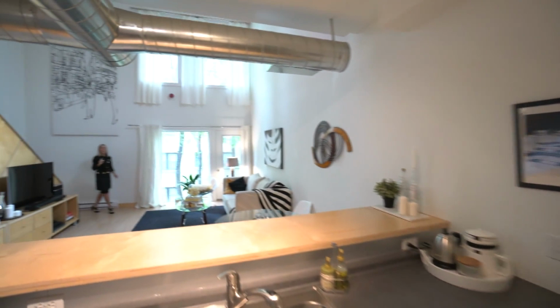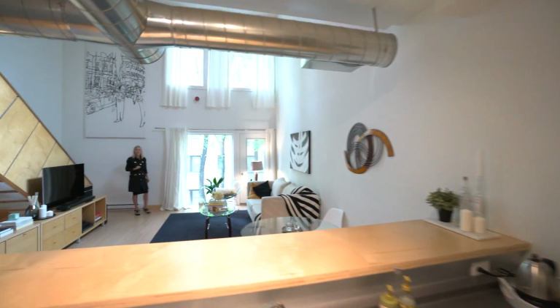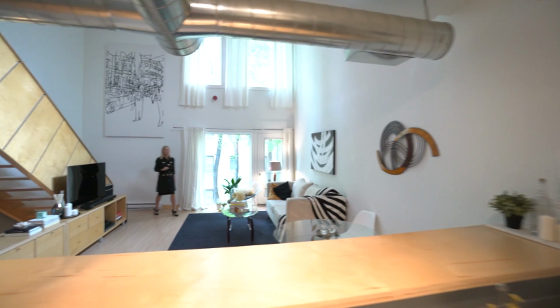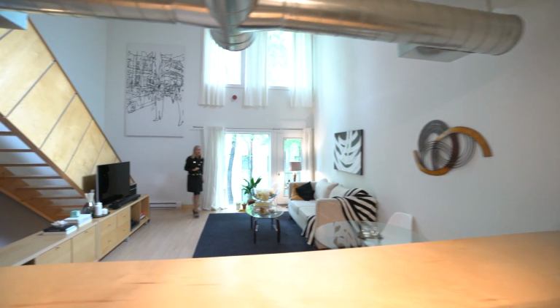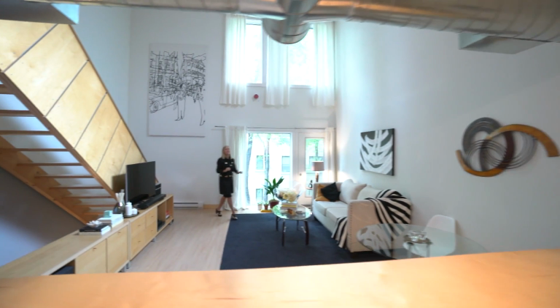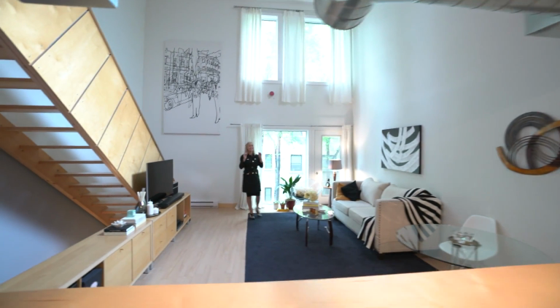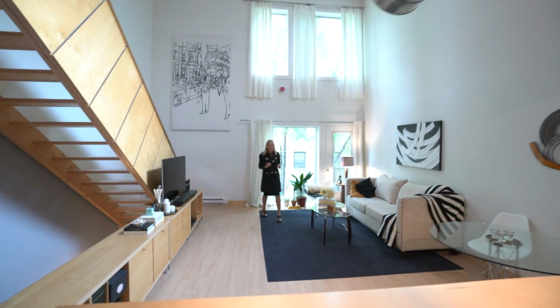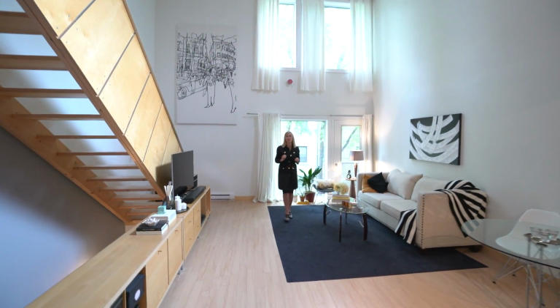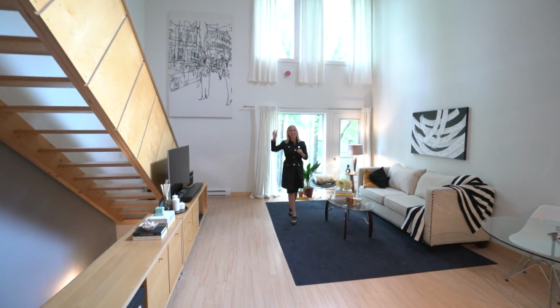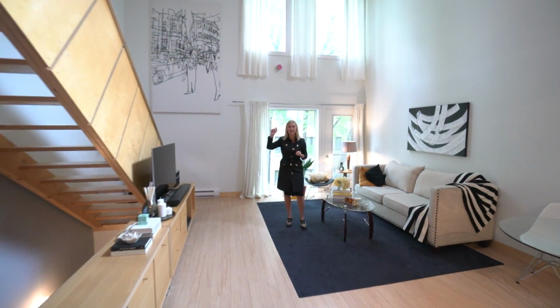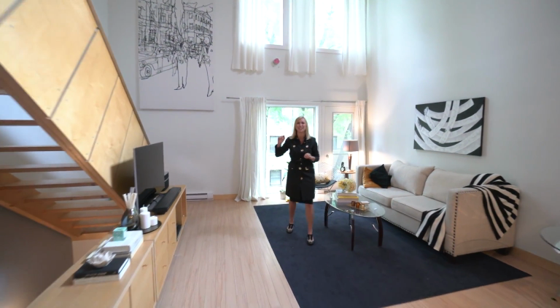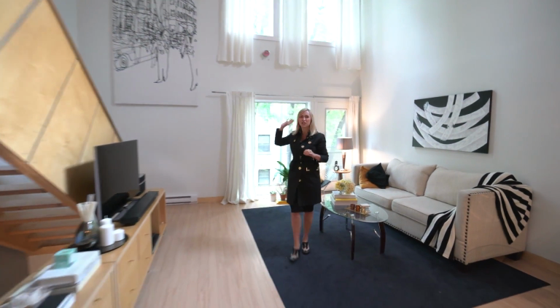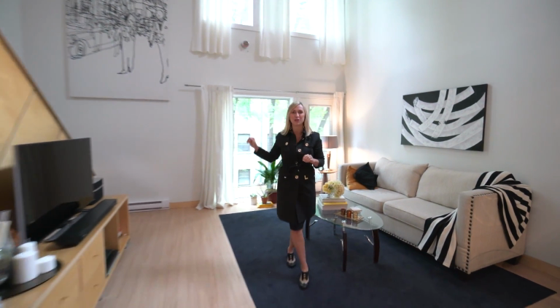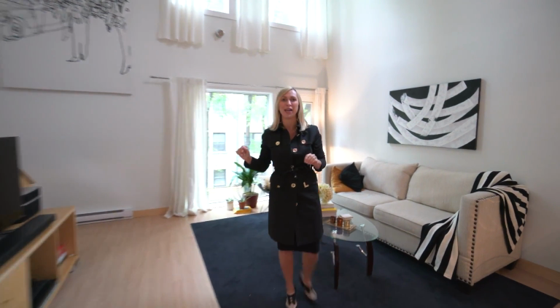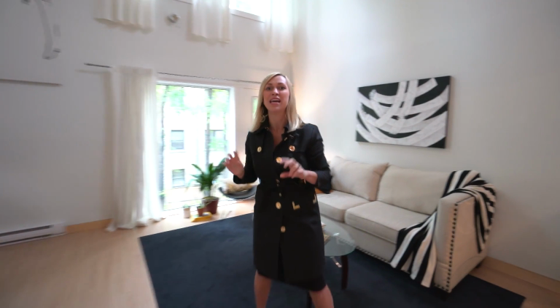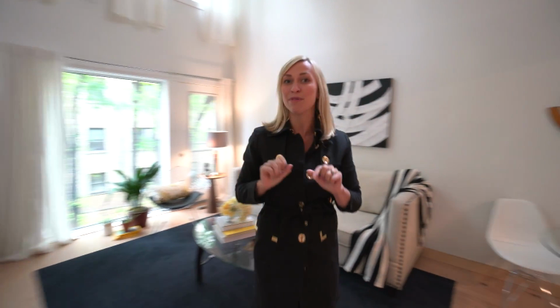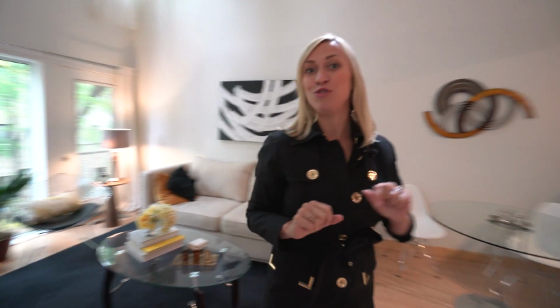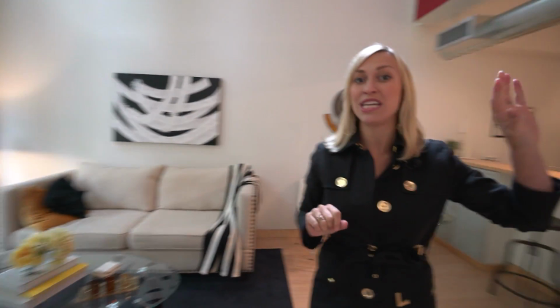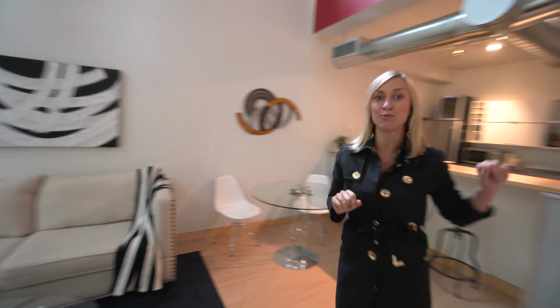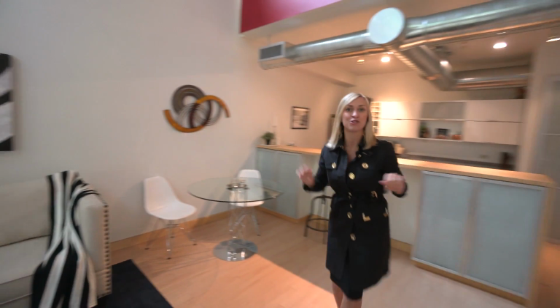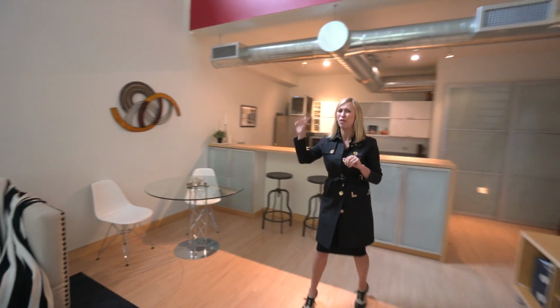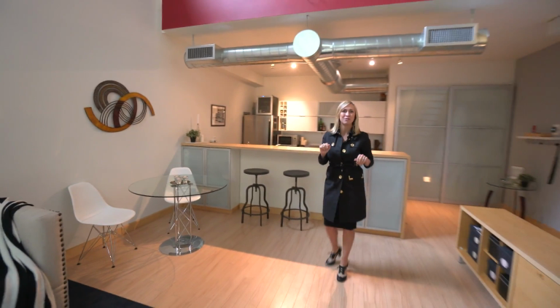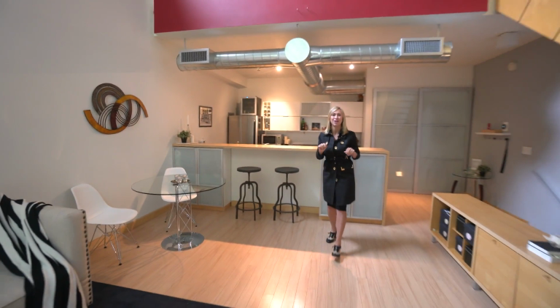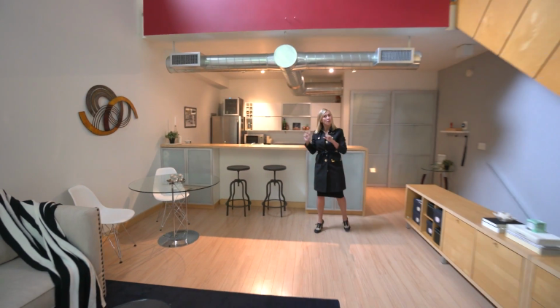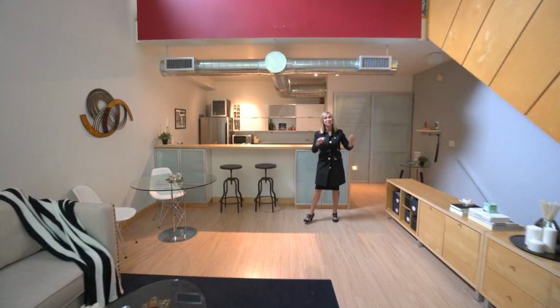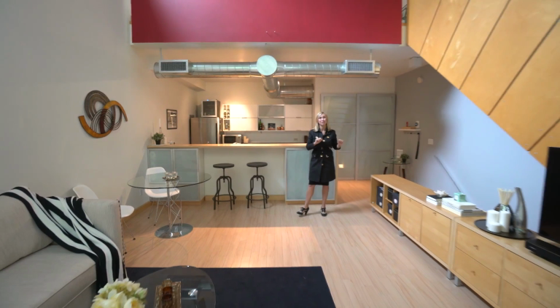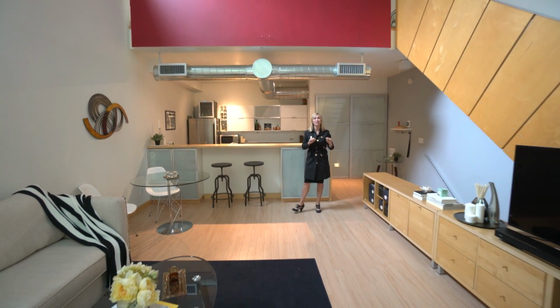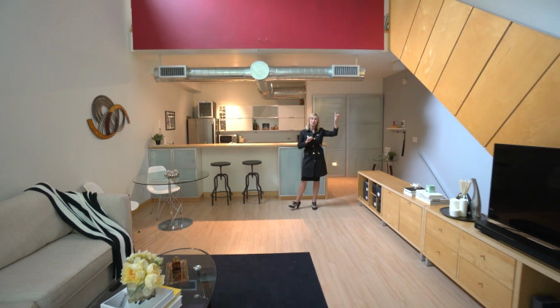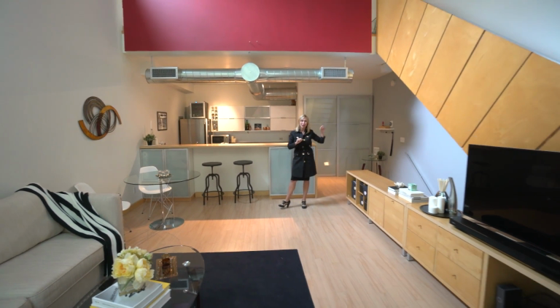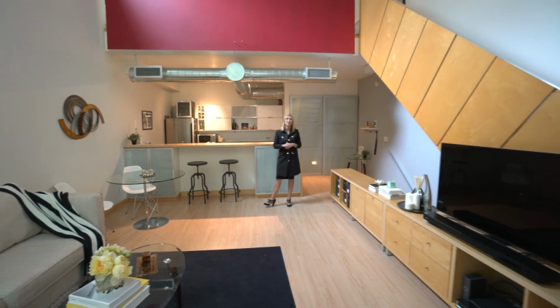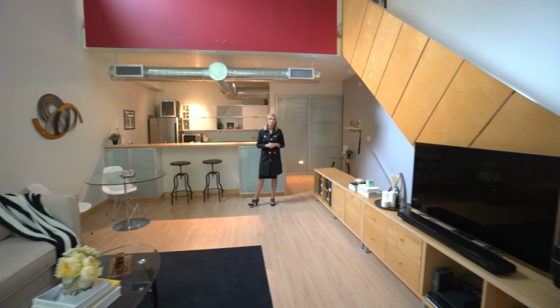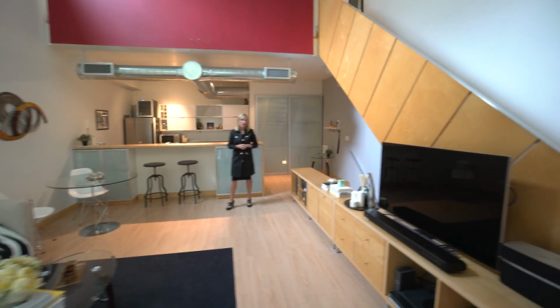This entertainer's dream condo is stunning in person. Eight and a half foot ceilings, huge windows behind me. Some of the features you don't see: in-suite laundry, a private rooftop terrace. When you're done entertaining with your friends, you can retire upstairs to your private loft.